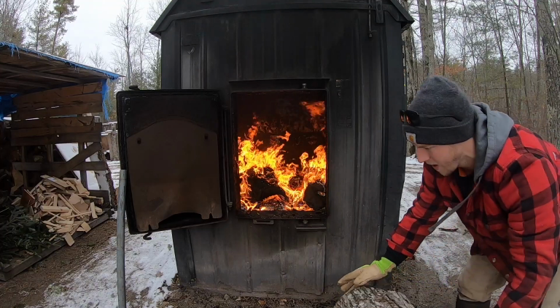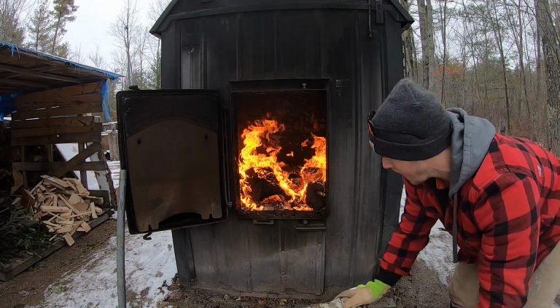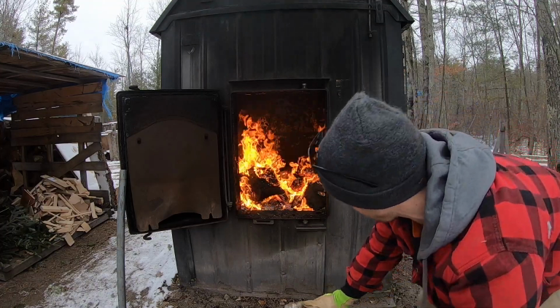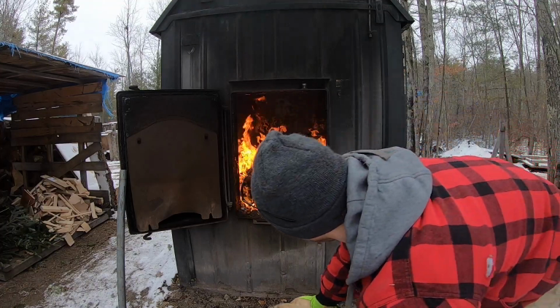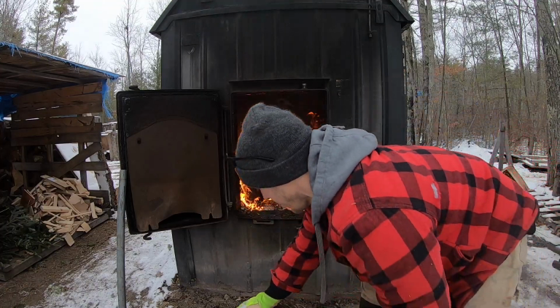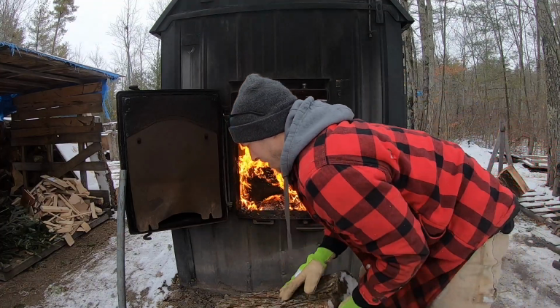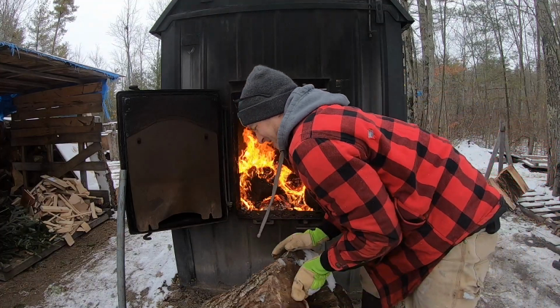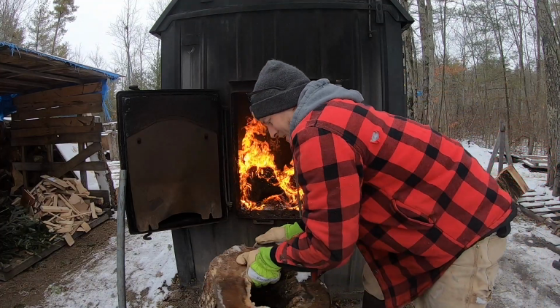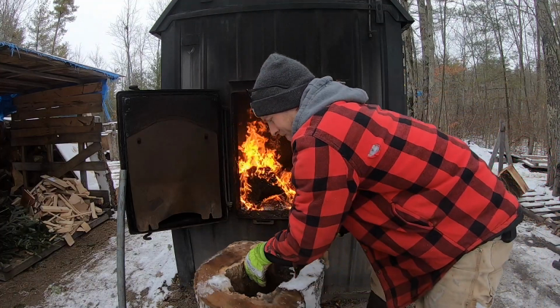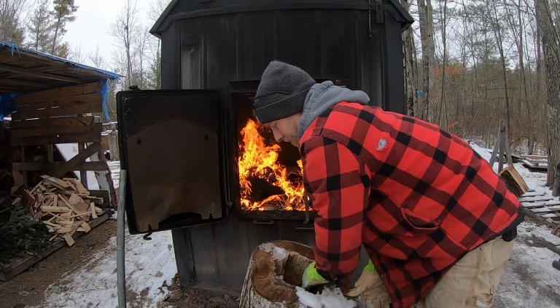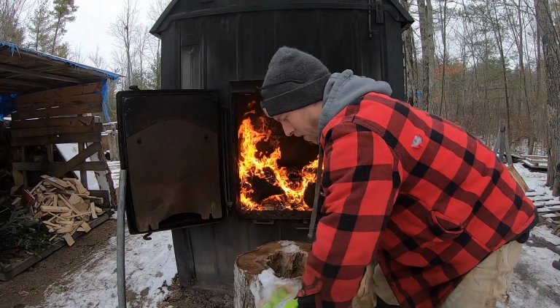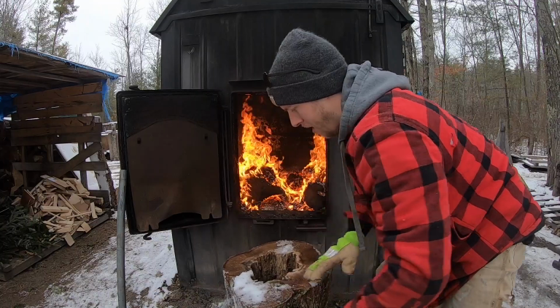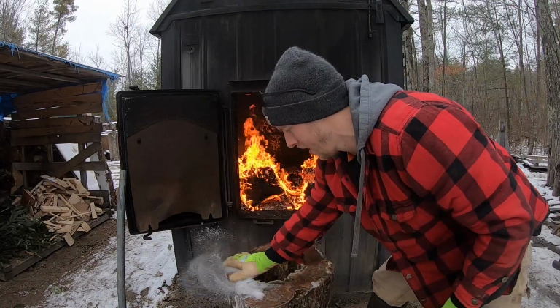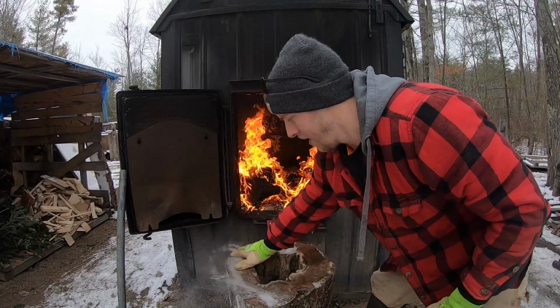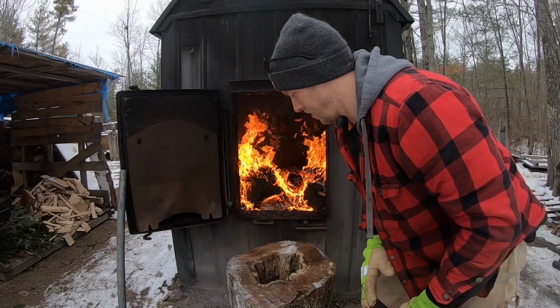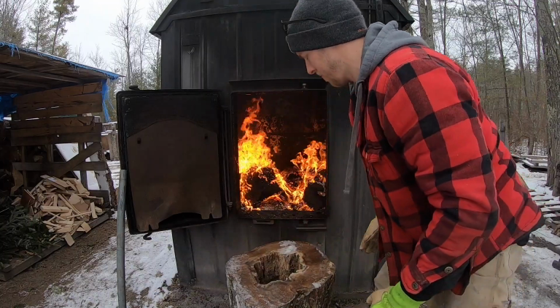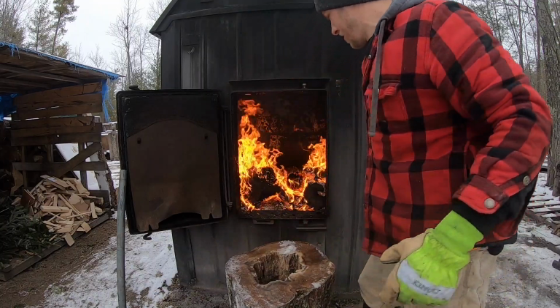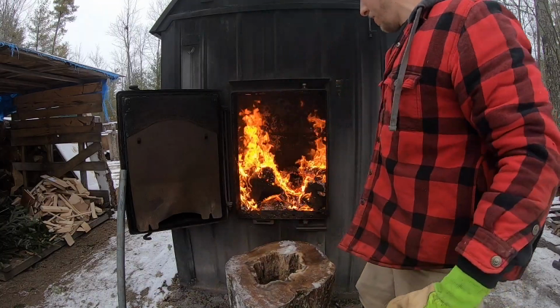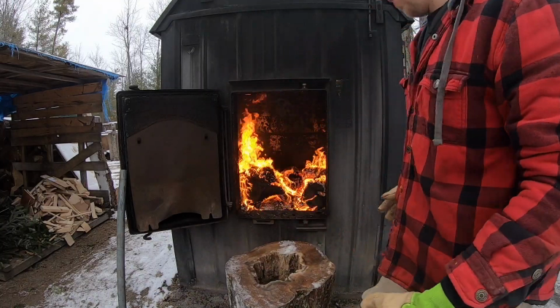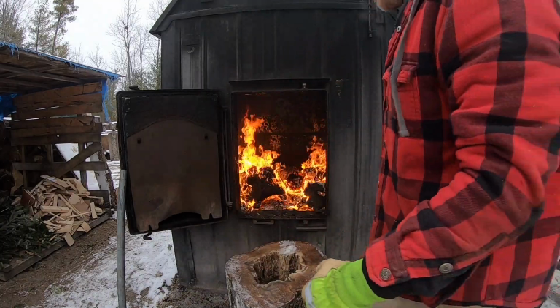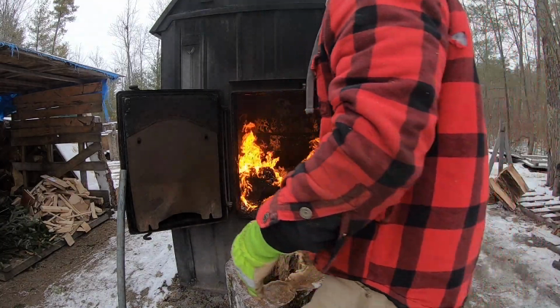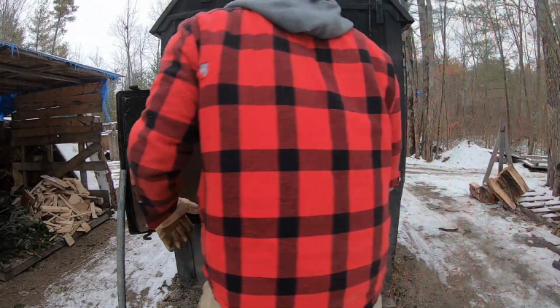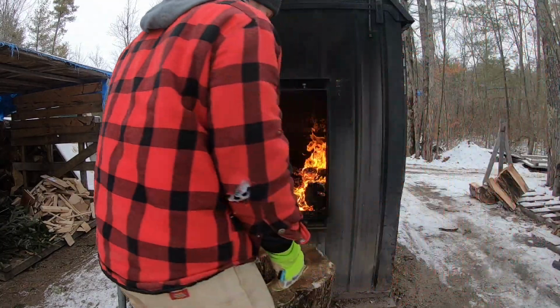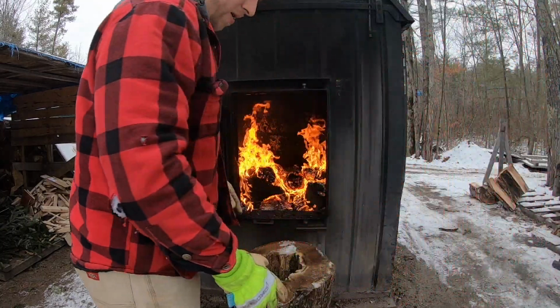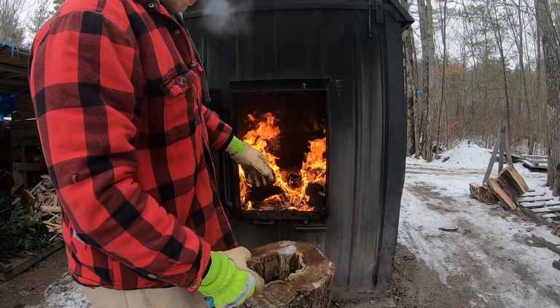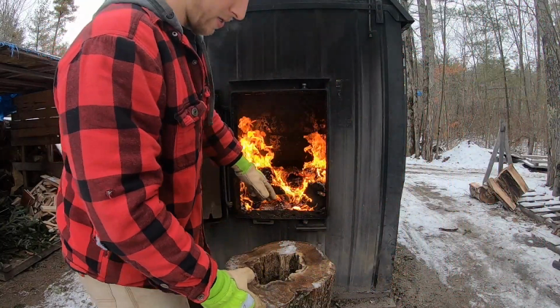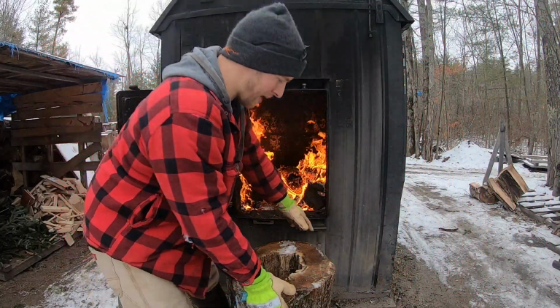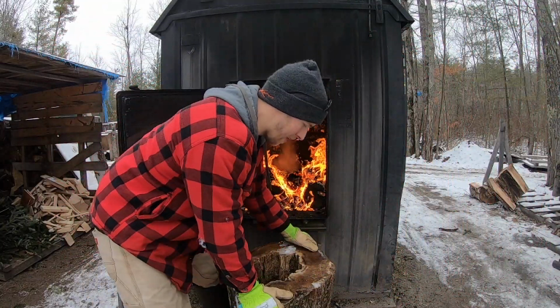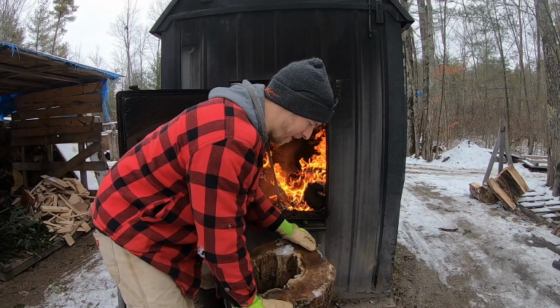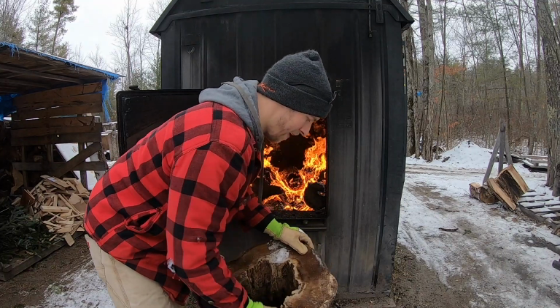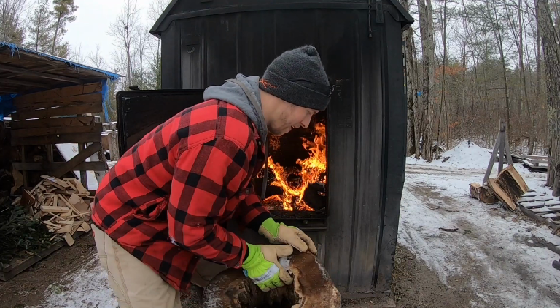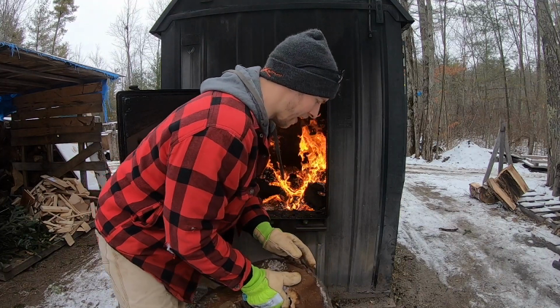It may have a hole in it but don't let that fool you — it's heavy. I'm sweating.